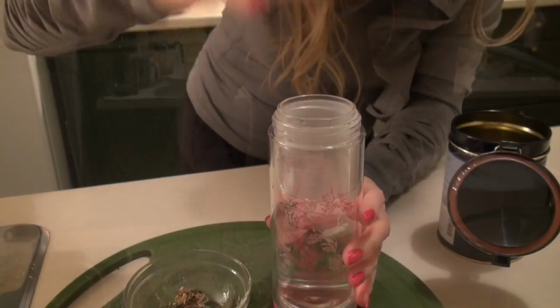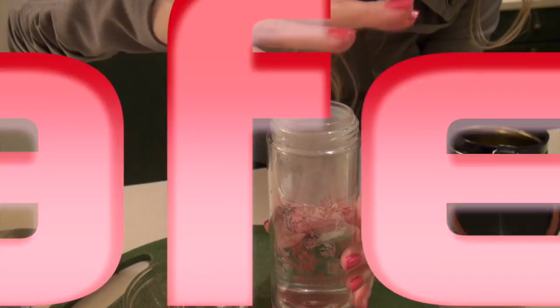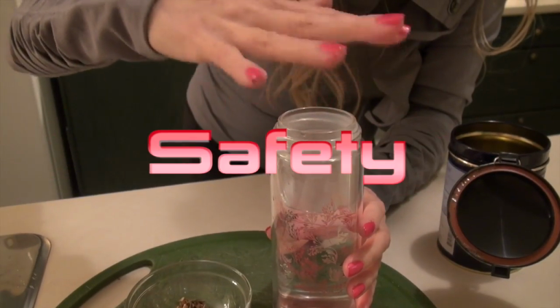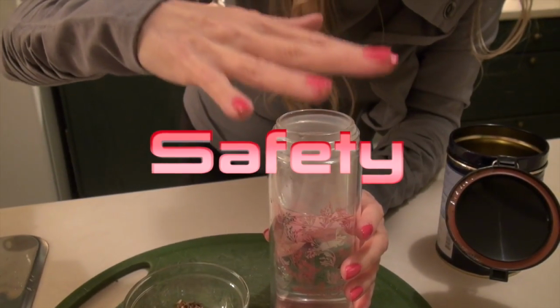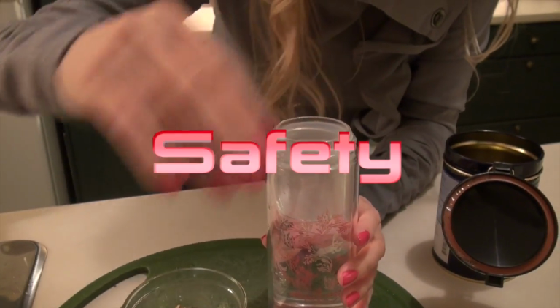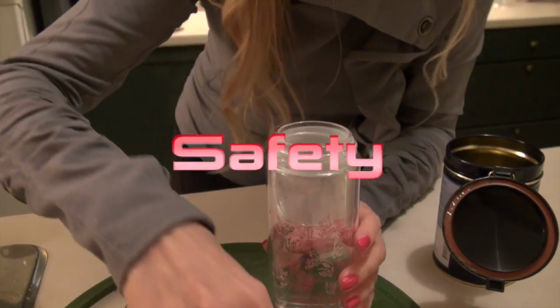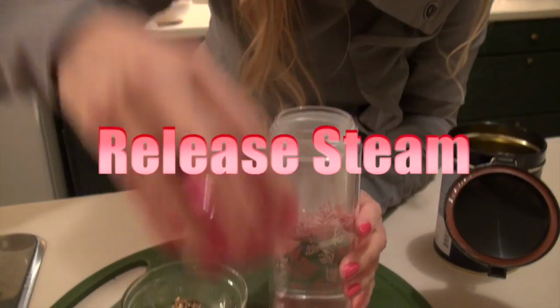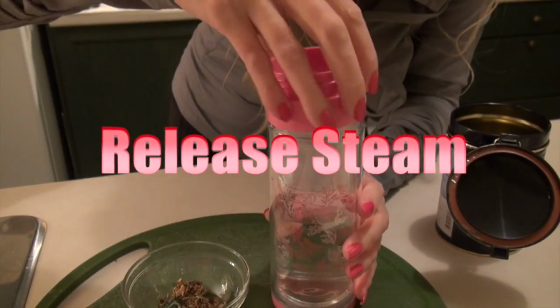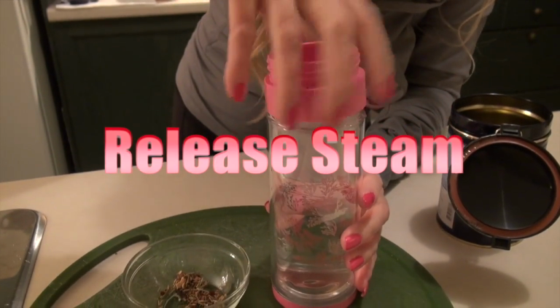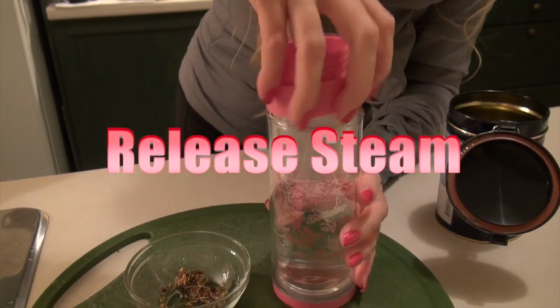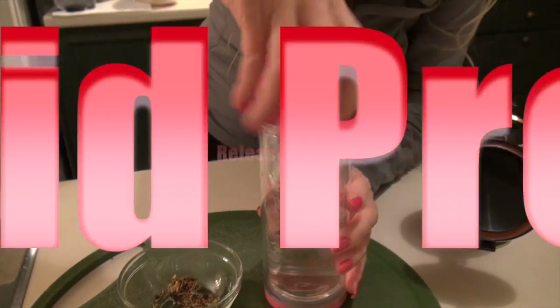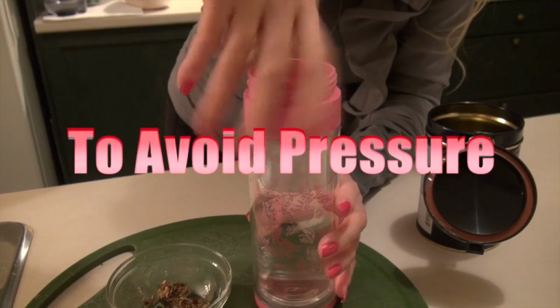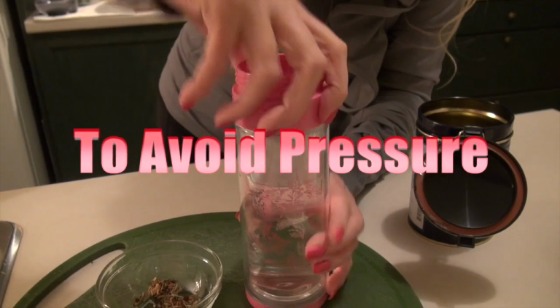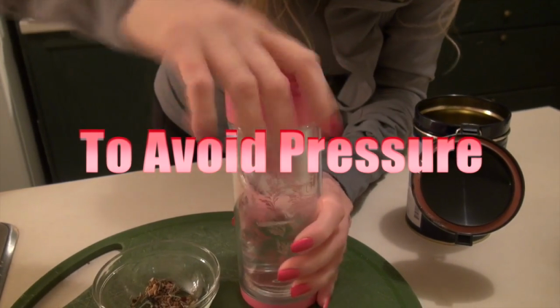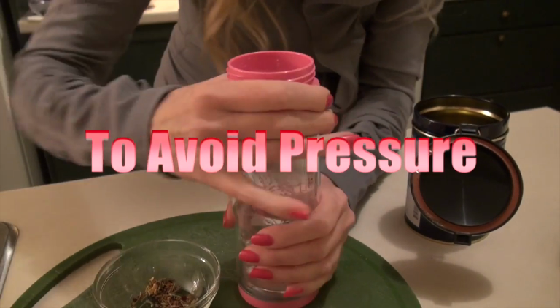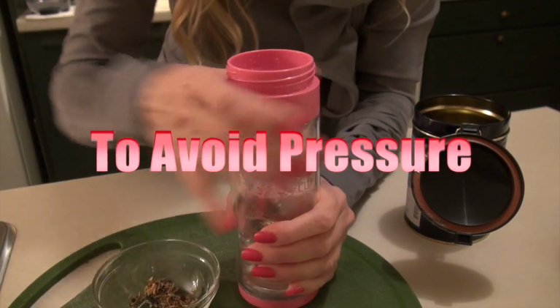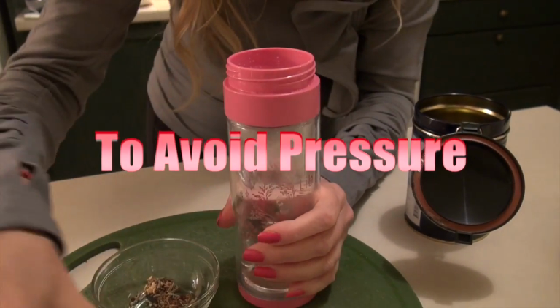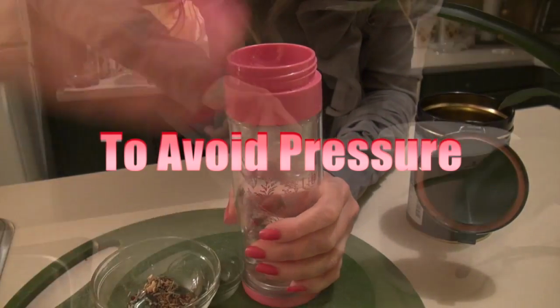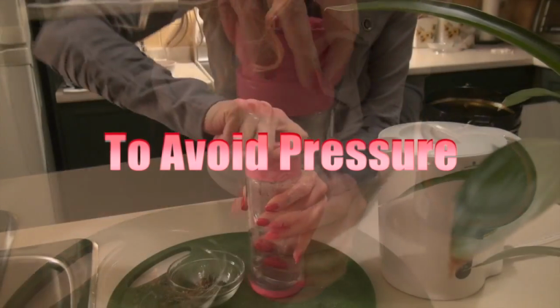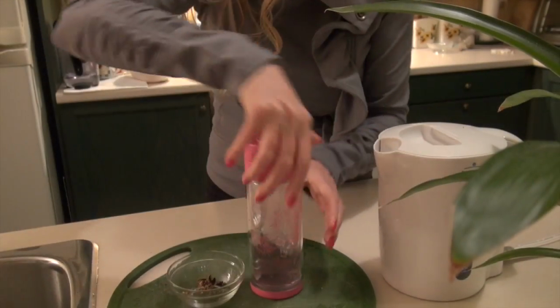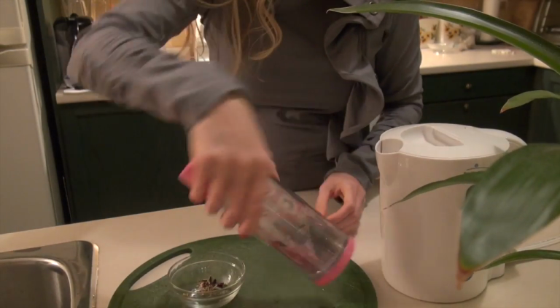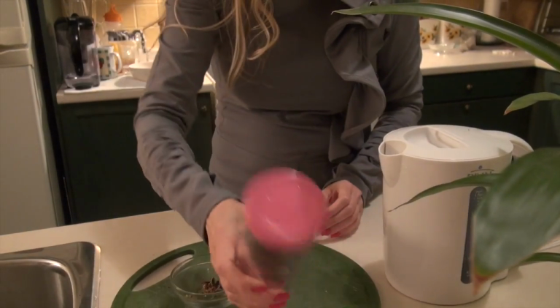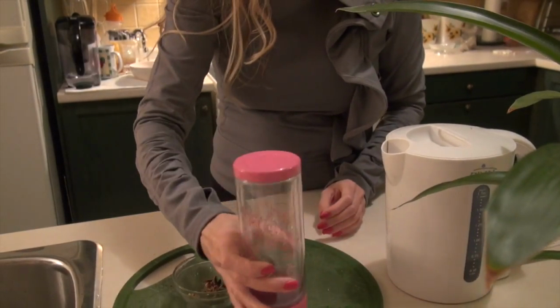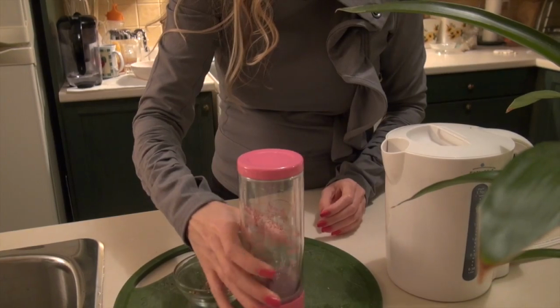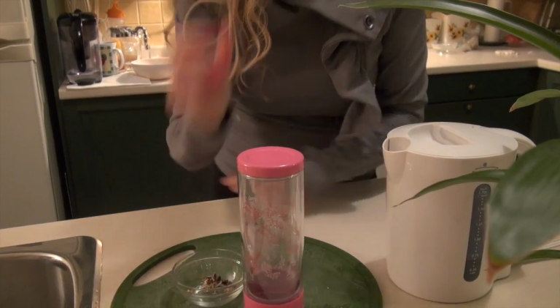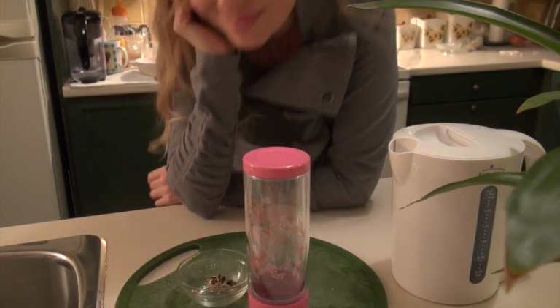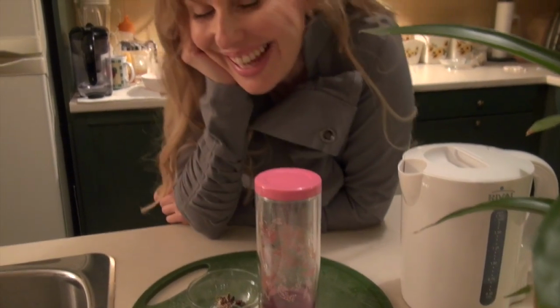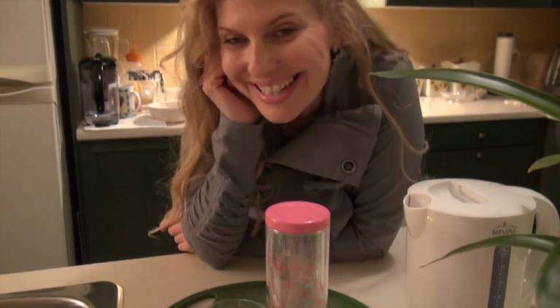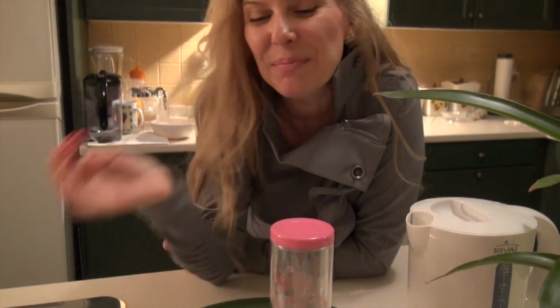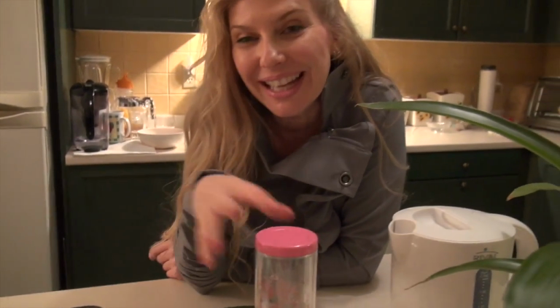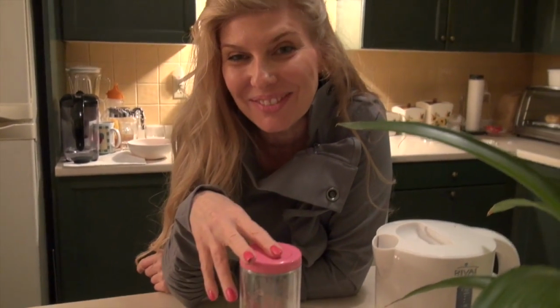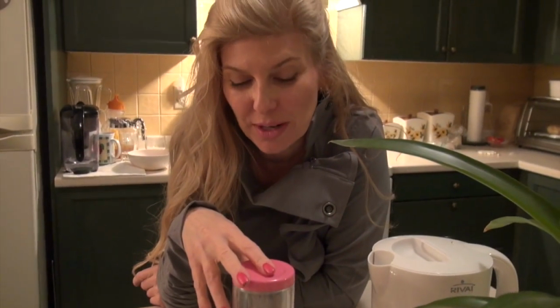Place your hand over the glass to ensure the steam has dissipated before you put the lid on. This safety feature only applies to when you are turning the Libra Tea over for a short steam. Steep it for the length of time that you want.